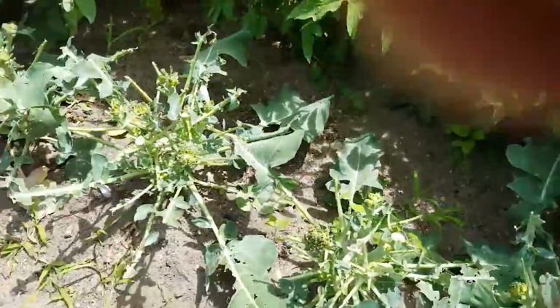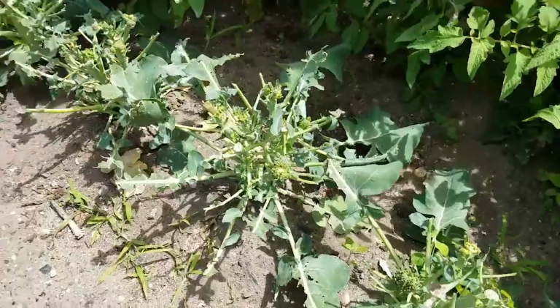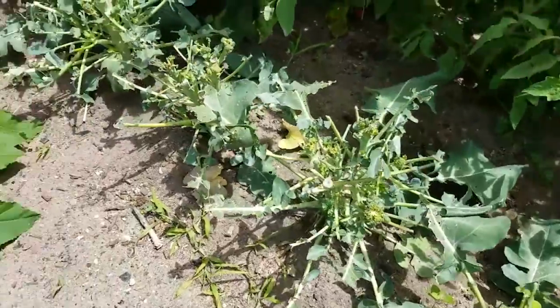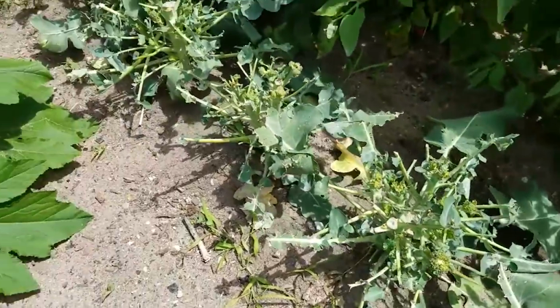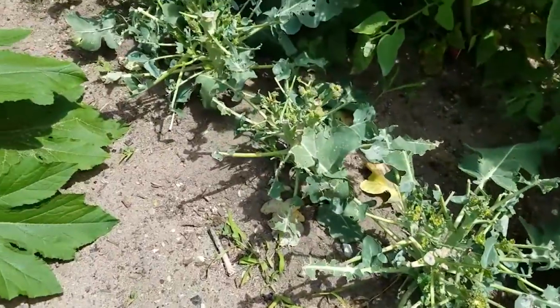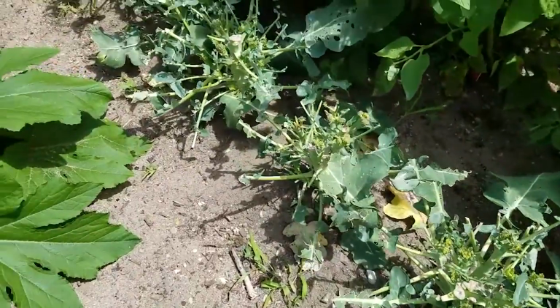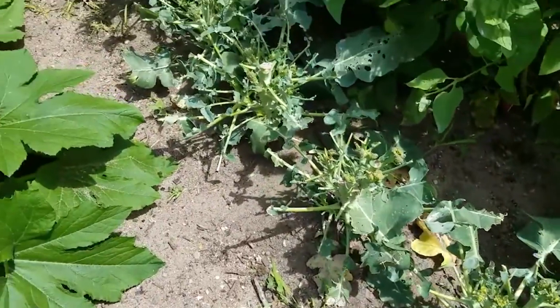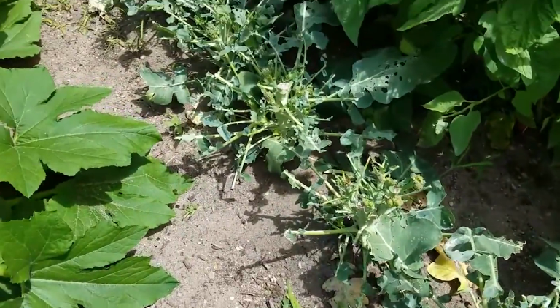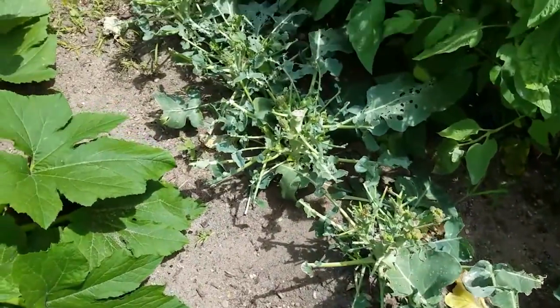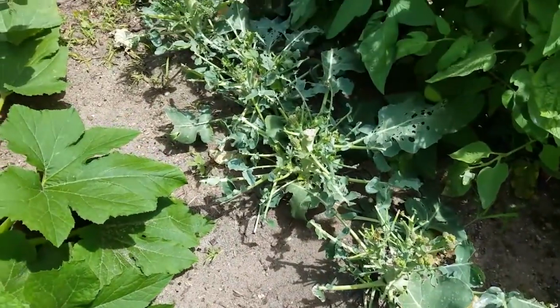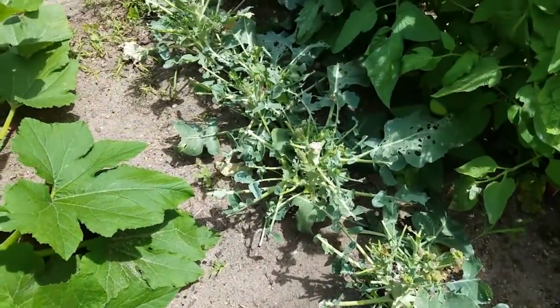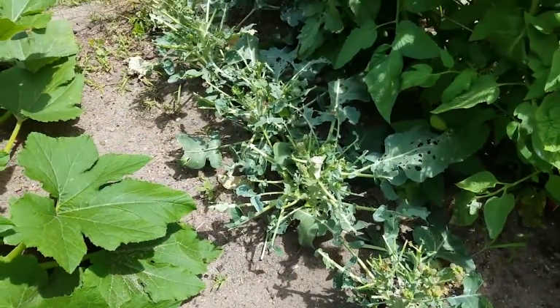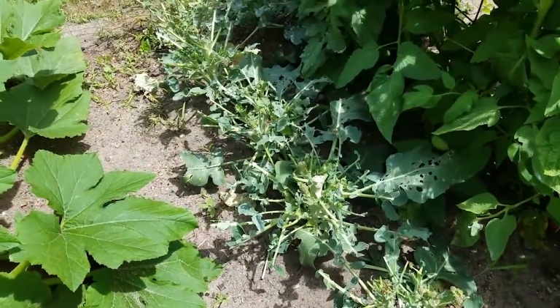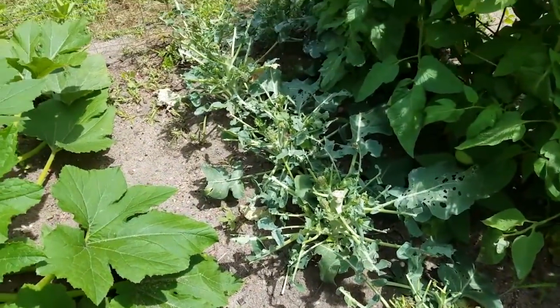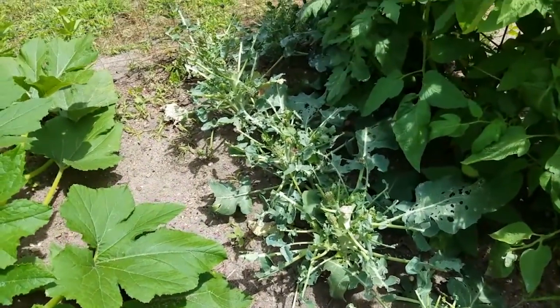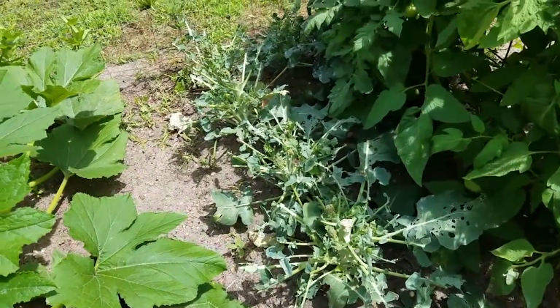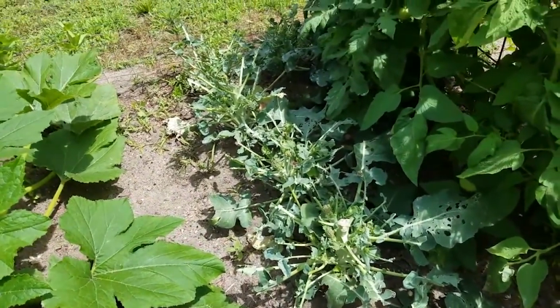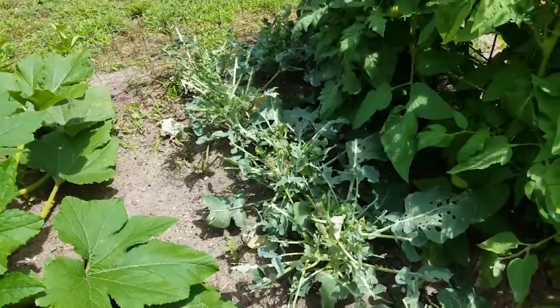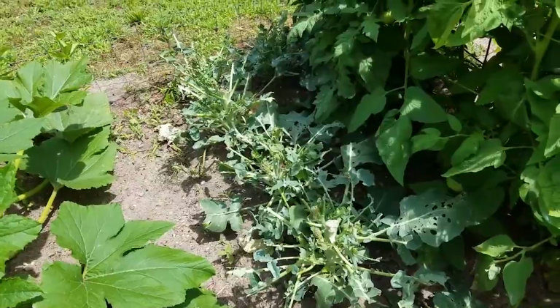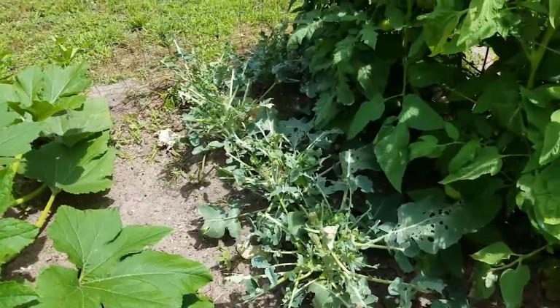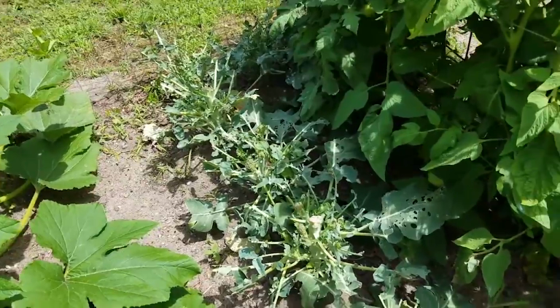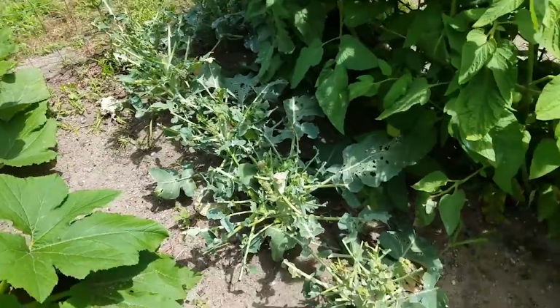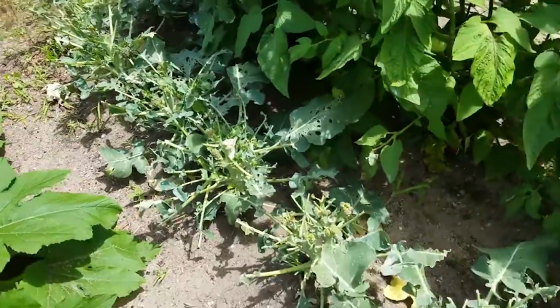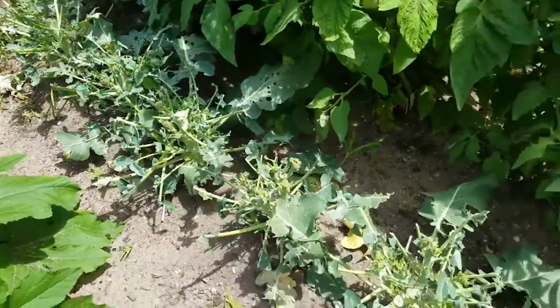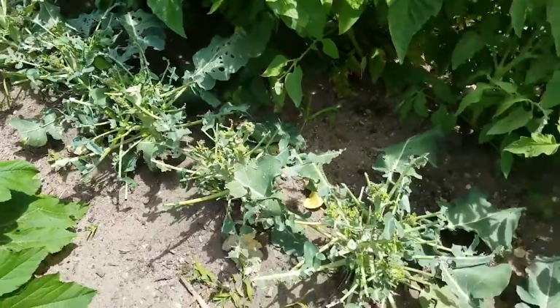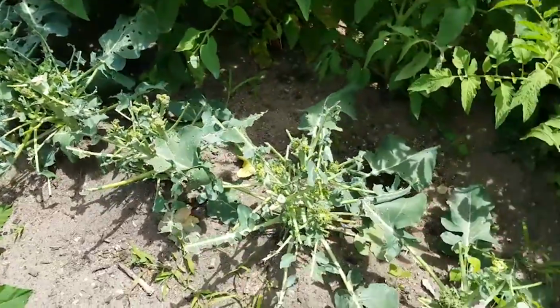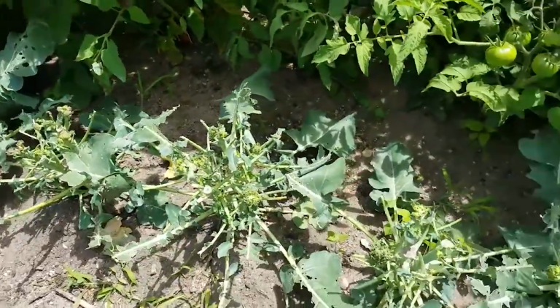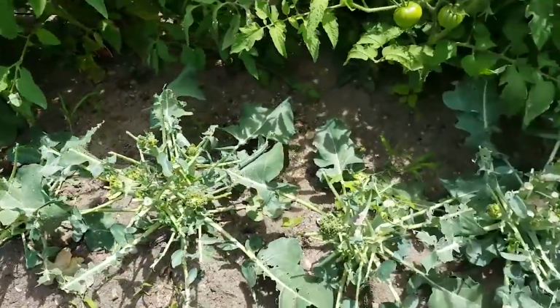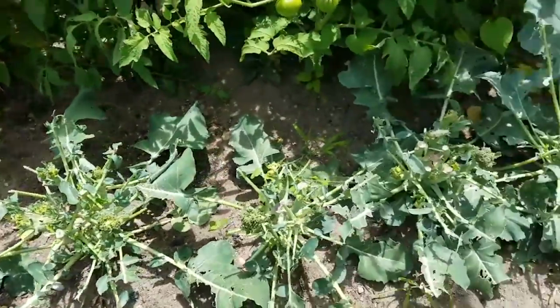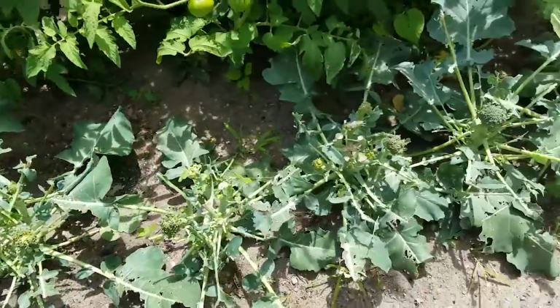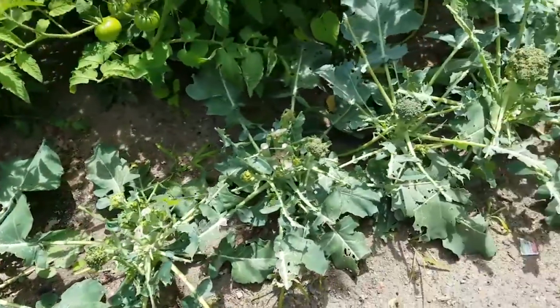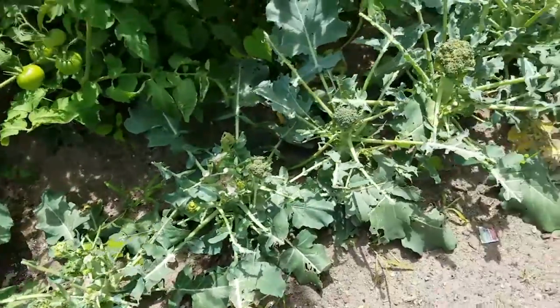The most disappointing thing has been my broccoli though. I've got the big crowns, and then the cabbage butterflies and the groundhog — between the two, they really worked over my broccoli.